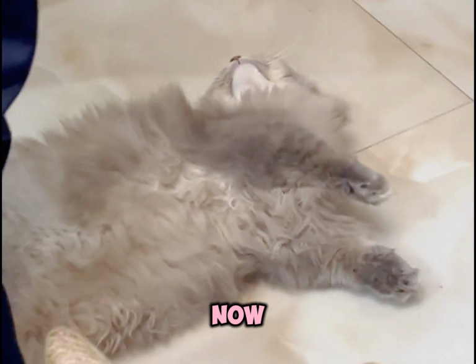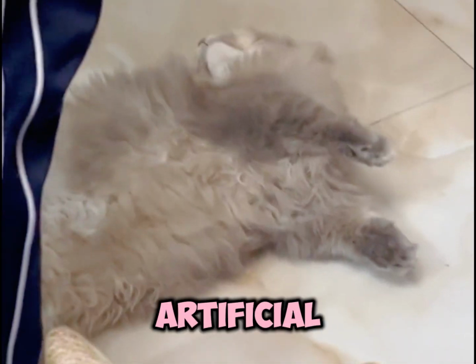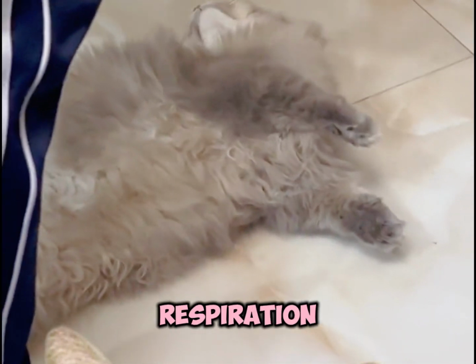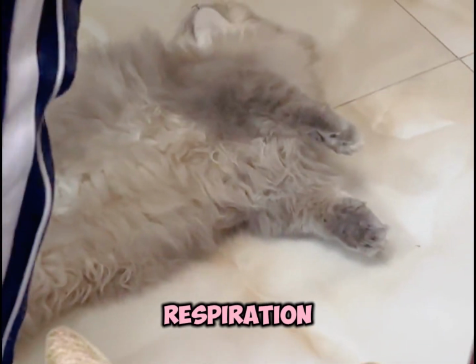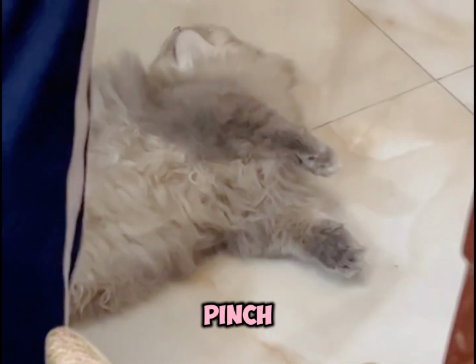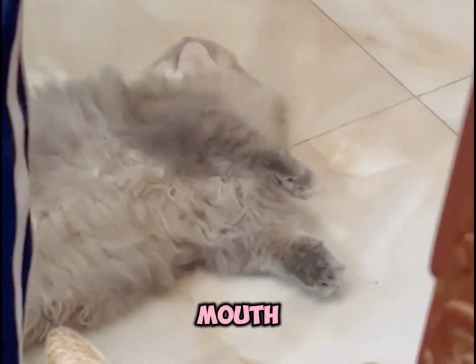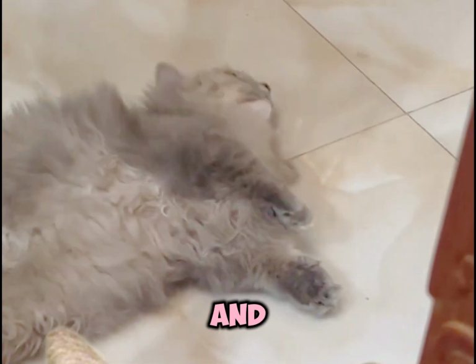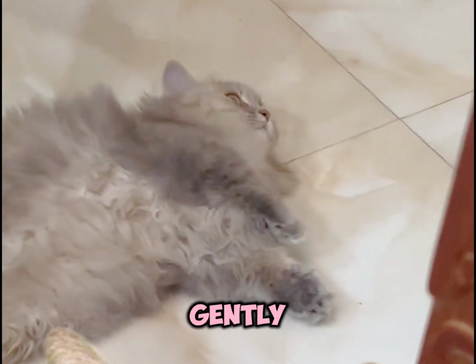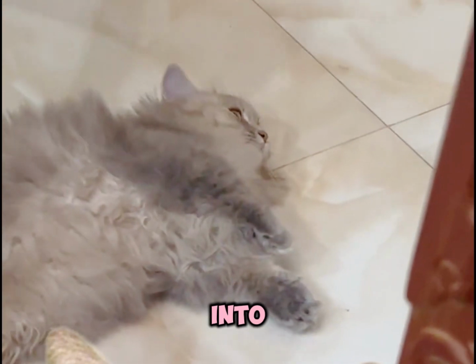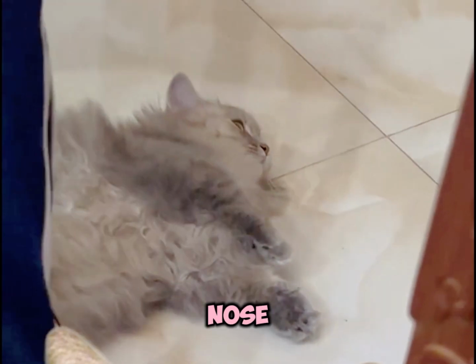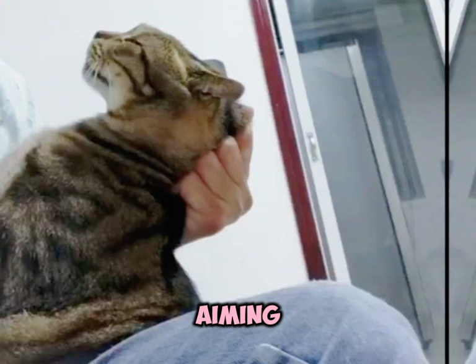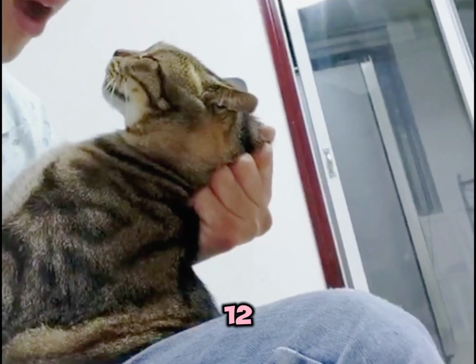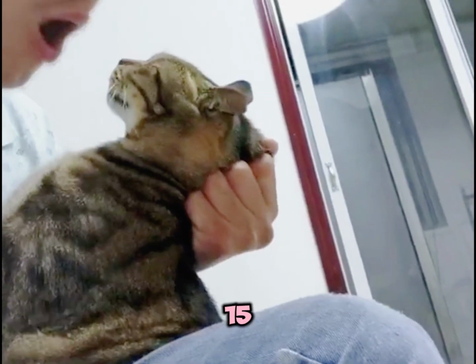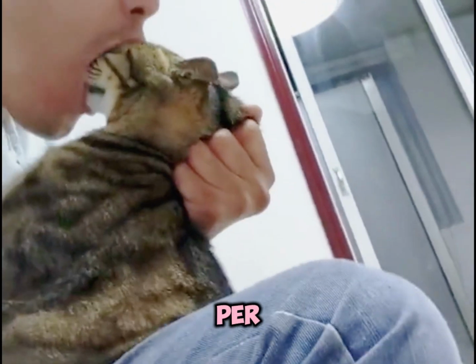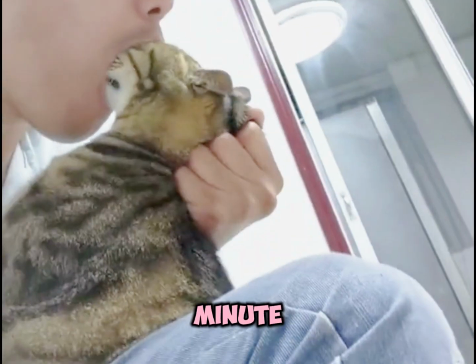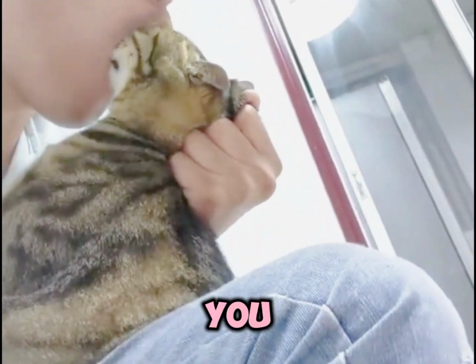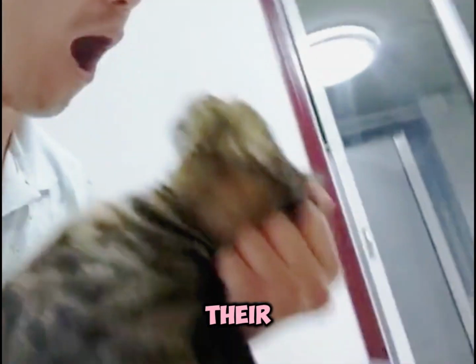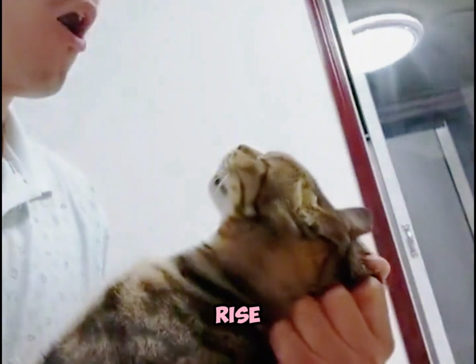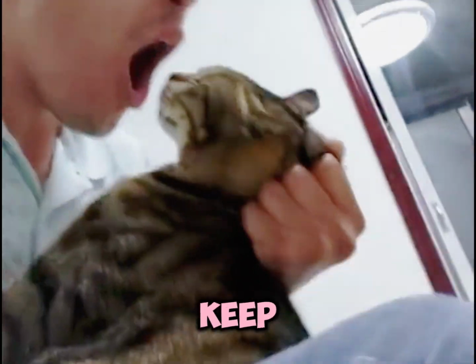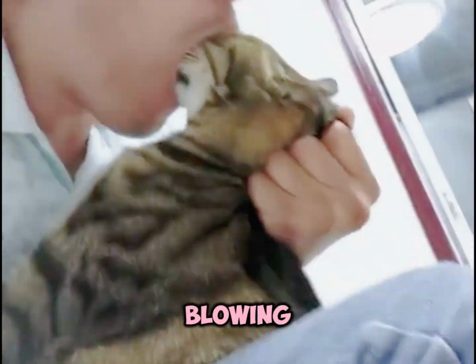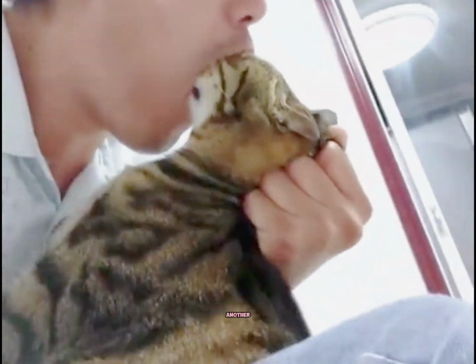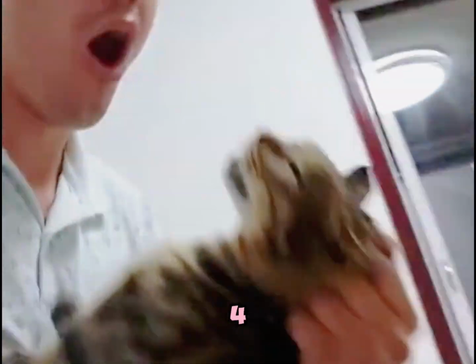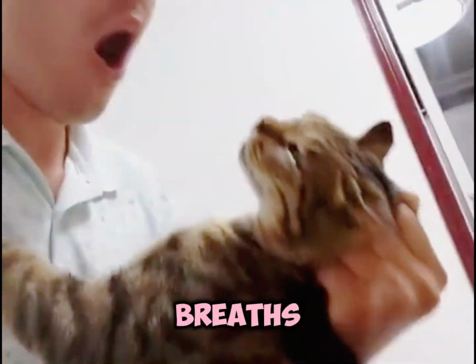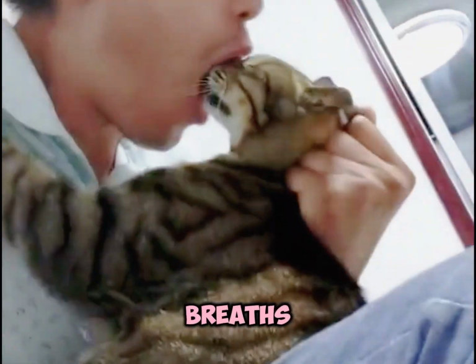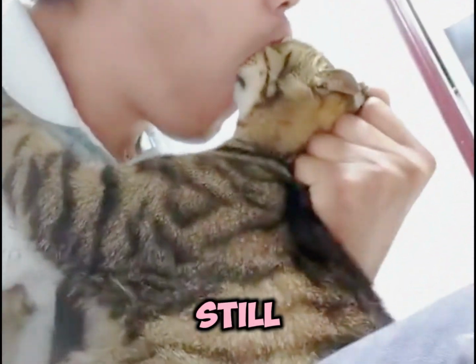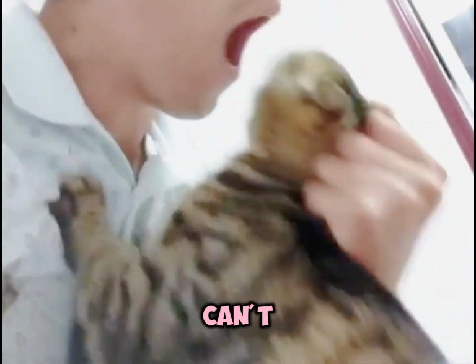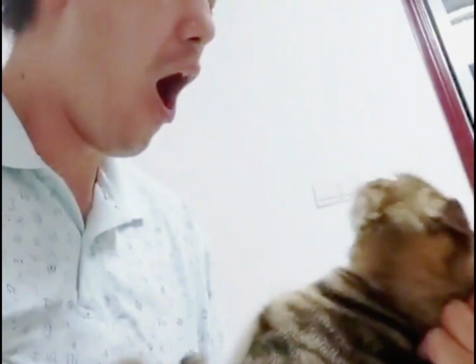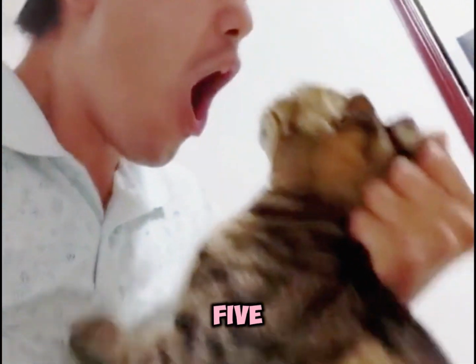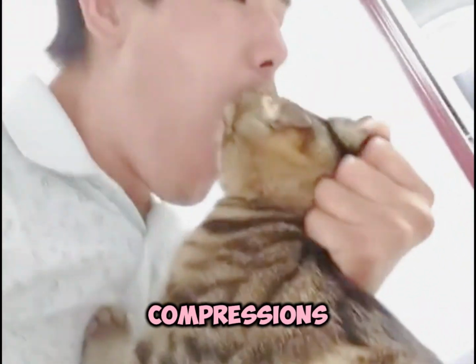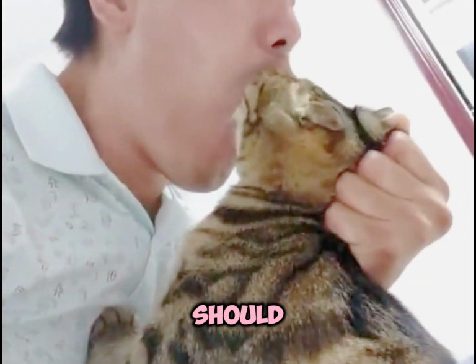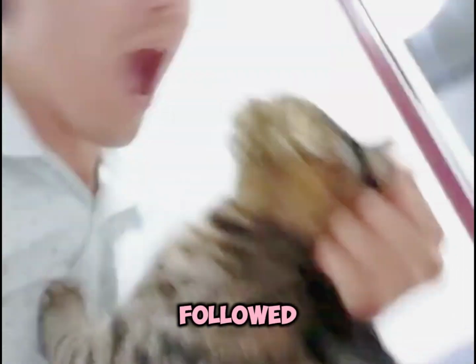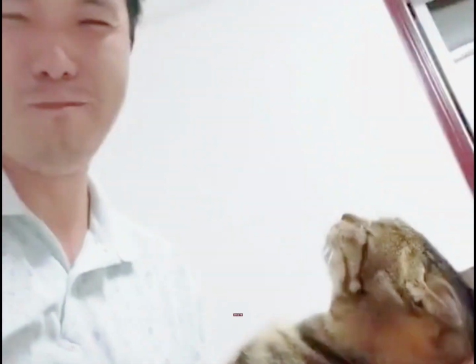For artificial respiration, pinch their mouth closed and blow gently into their nose, aiming for 12 to 15 breaths per minute. When you see their chest rise, keep blowing air for another four to five breaths. If they still can't breathe, every five compressions should be followed by a breath.